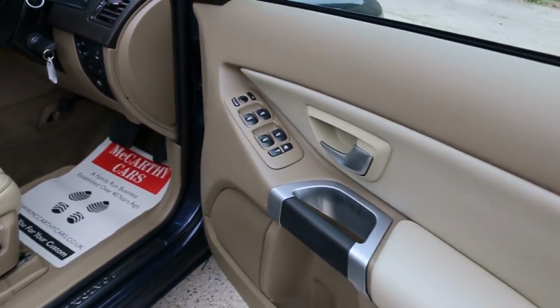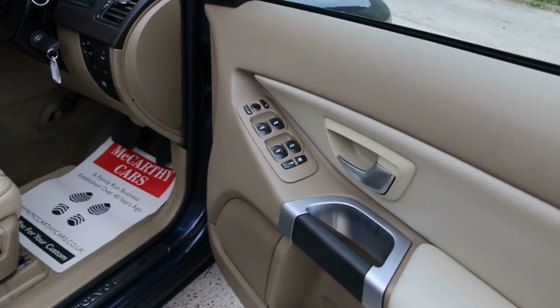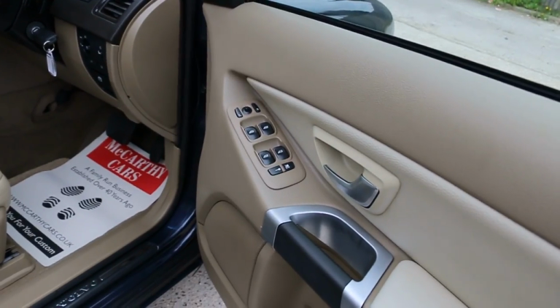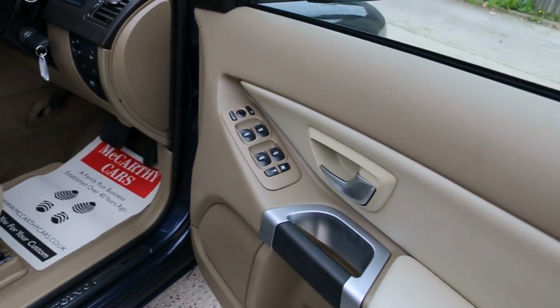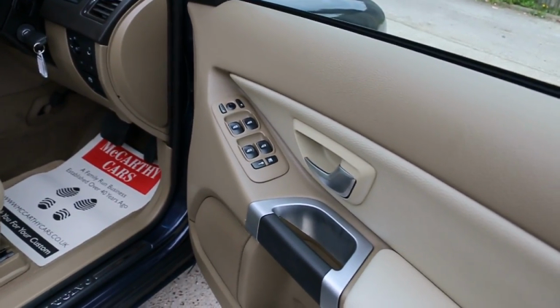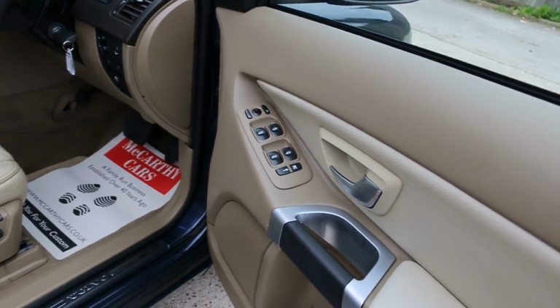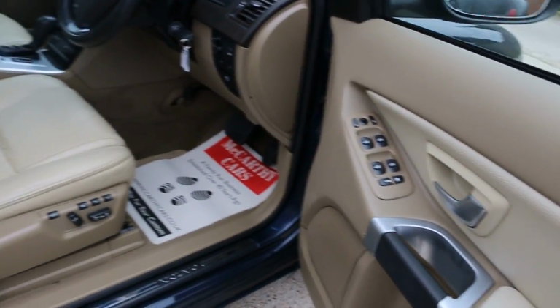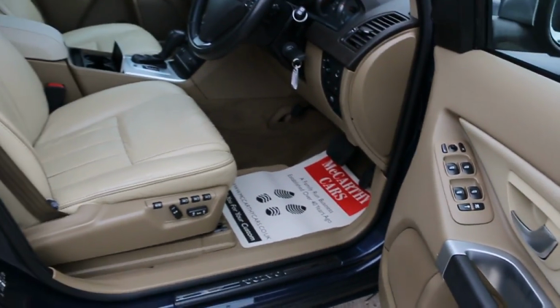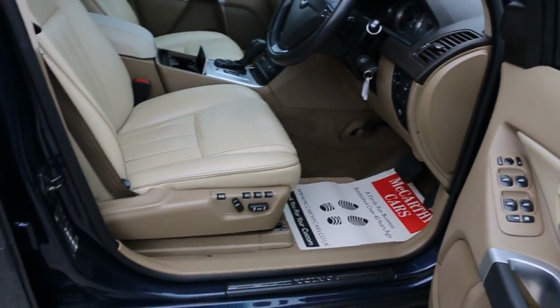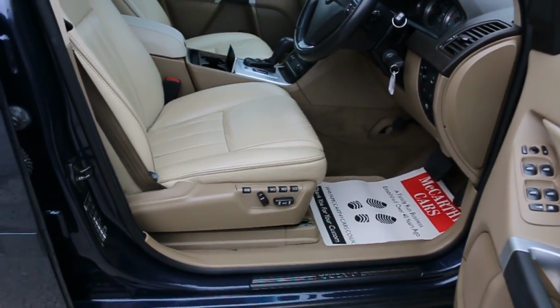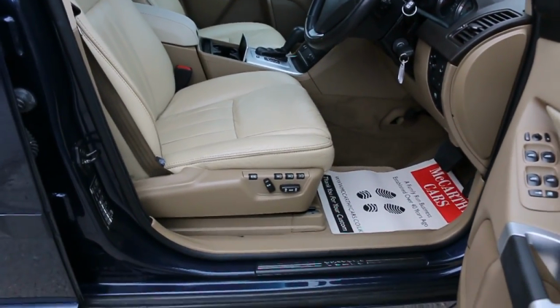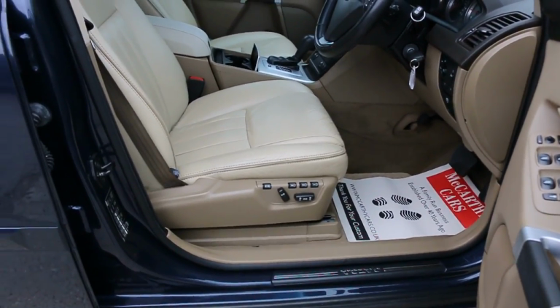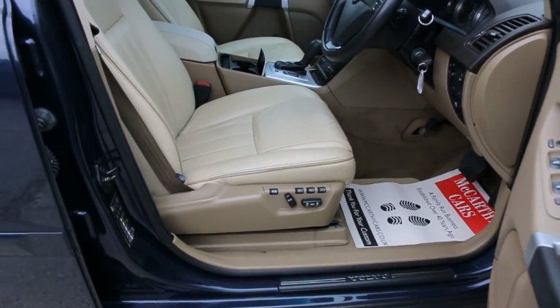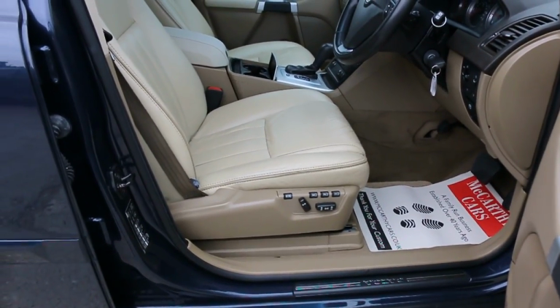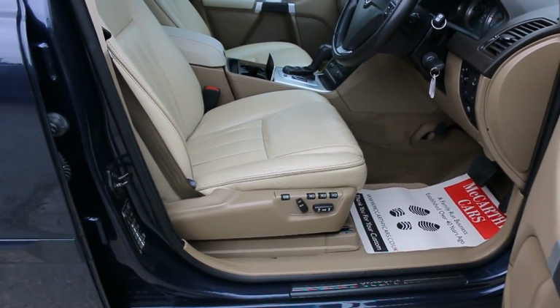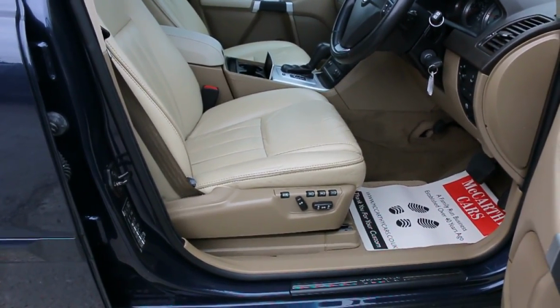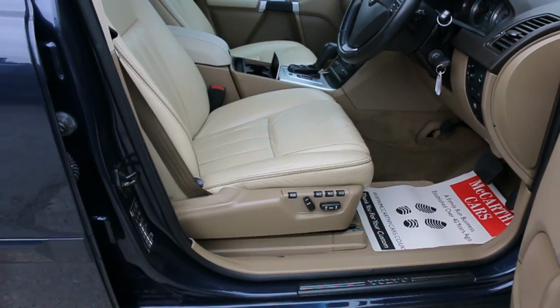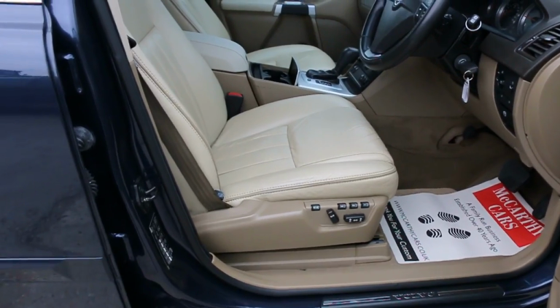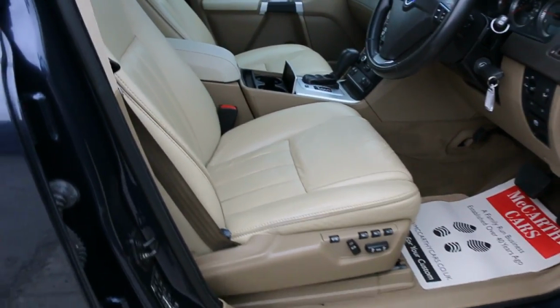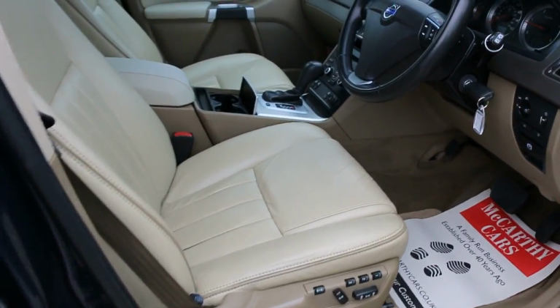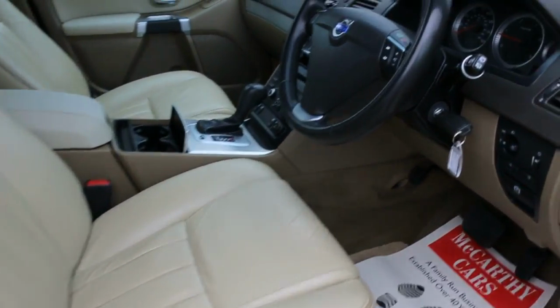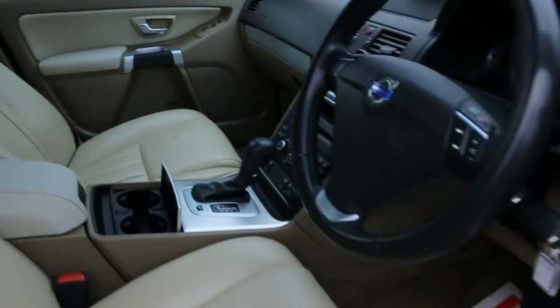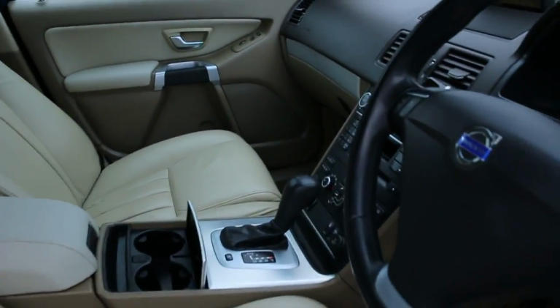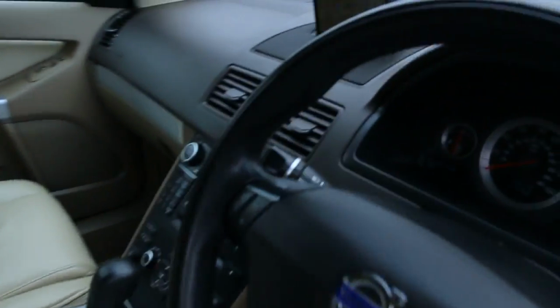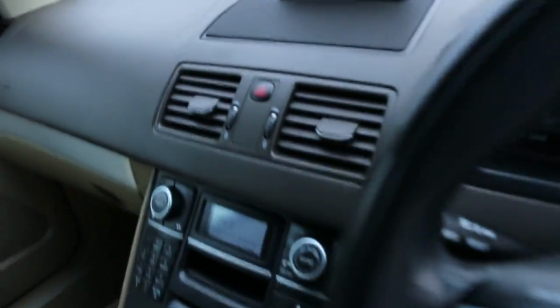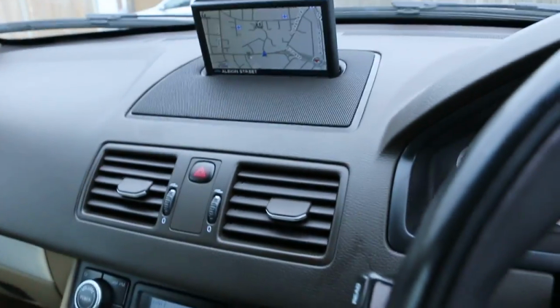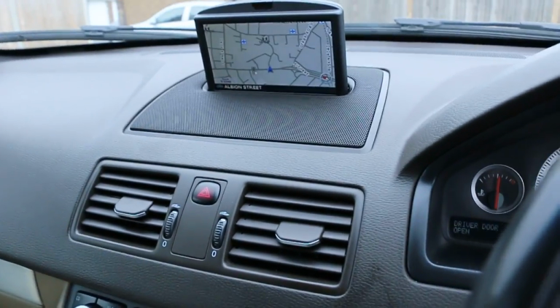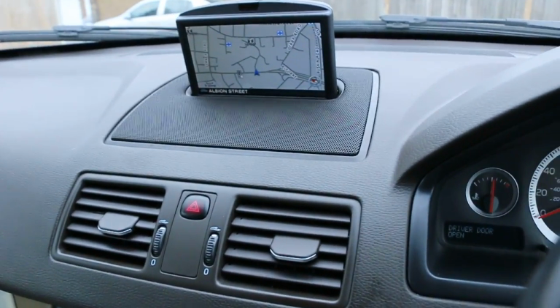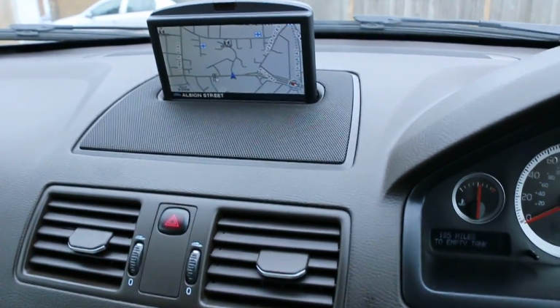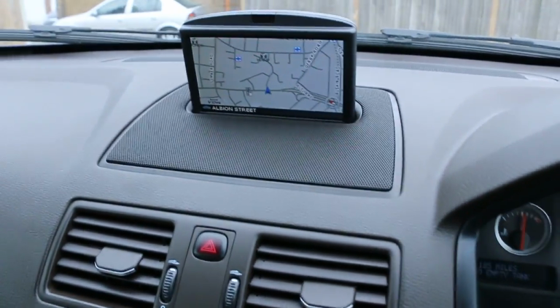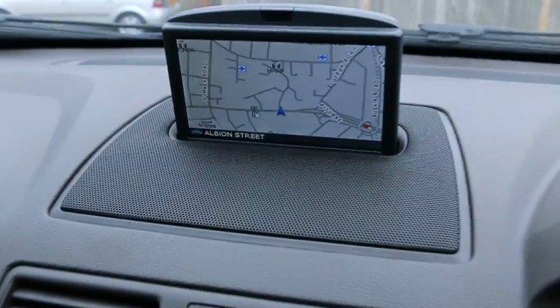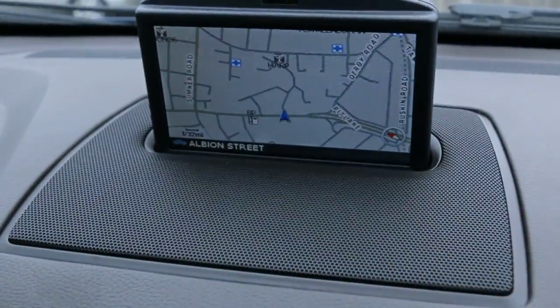Four electric windows, electric mirrors, full electric seats with memory. The car also has satellite navigation.